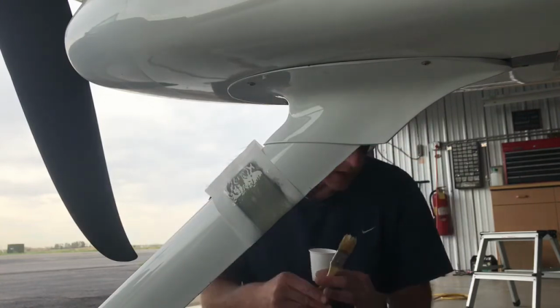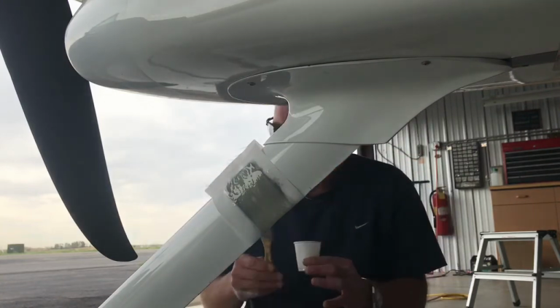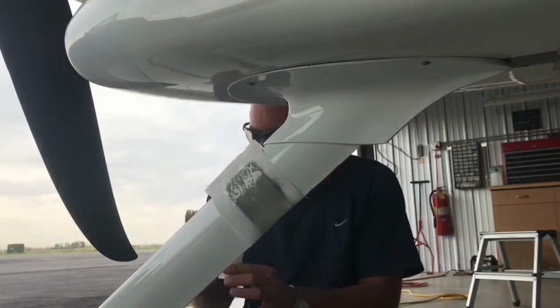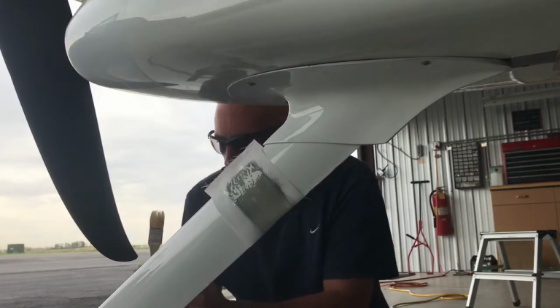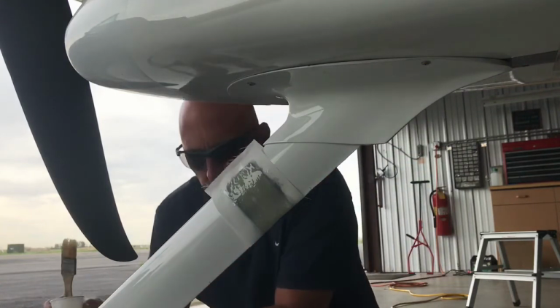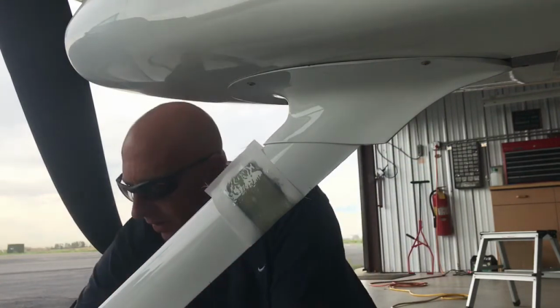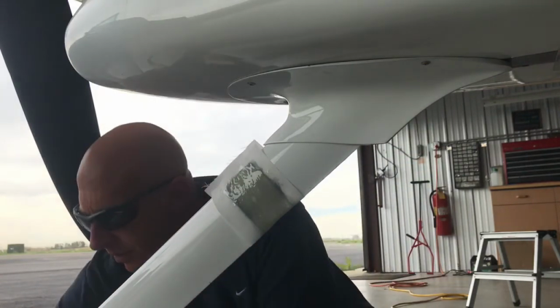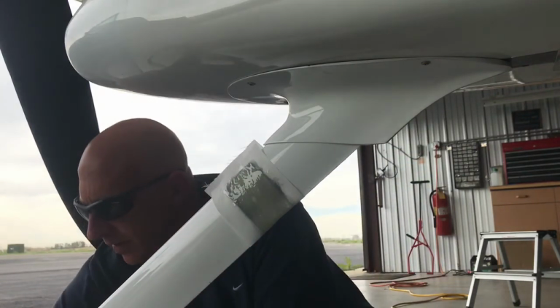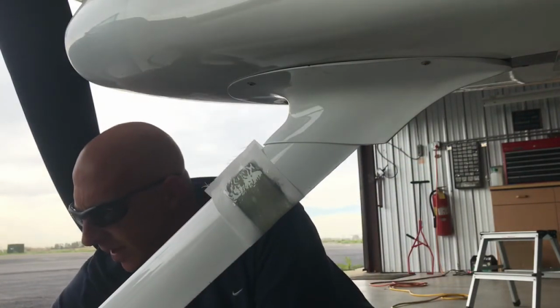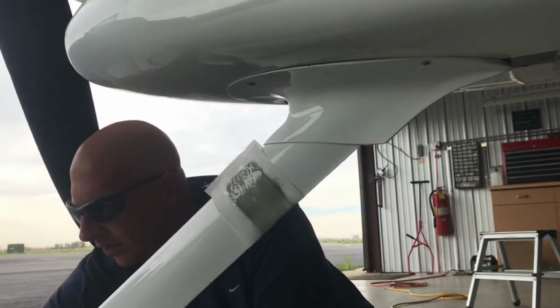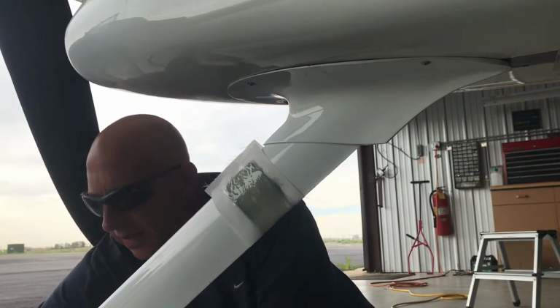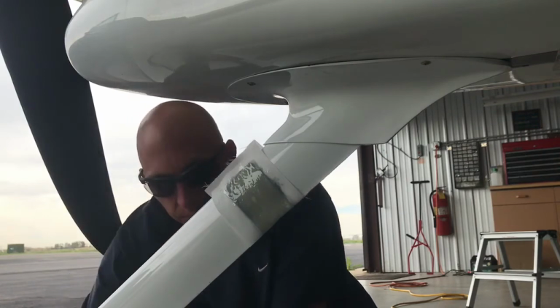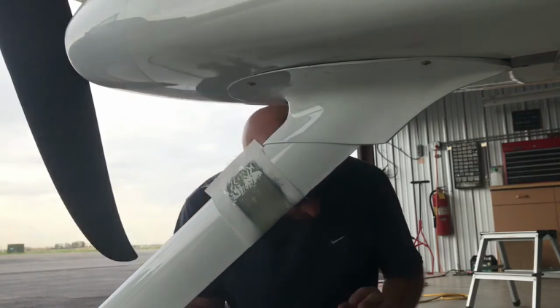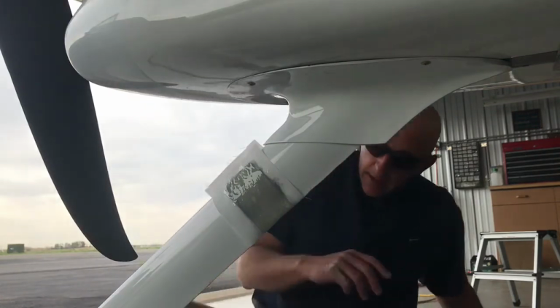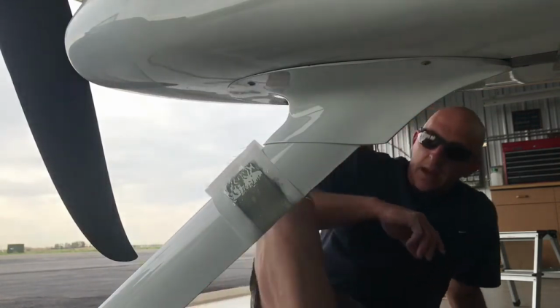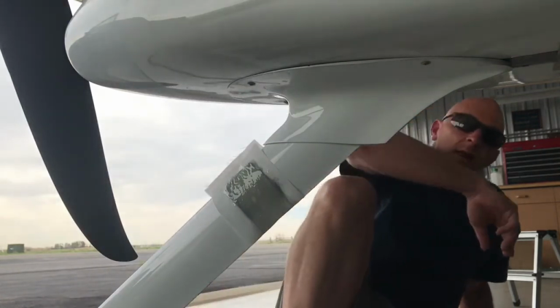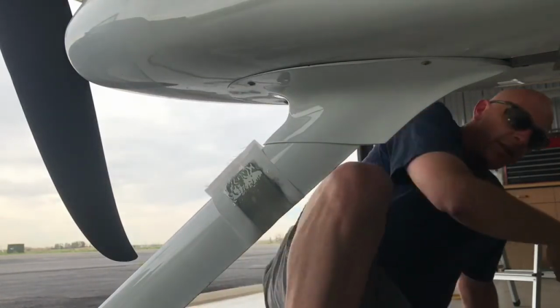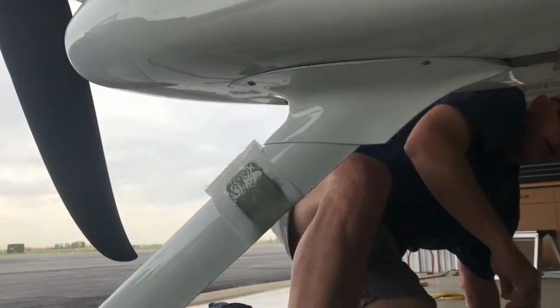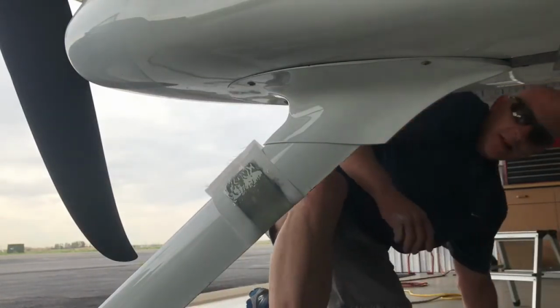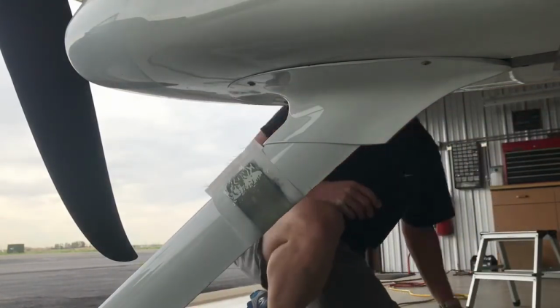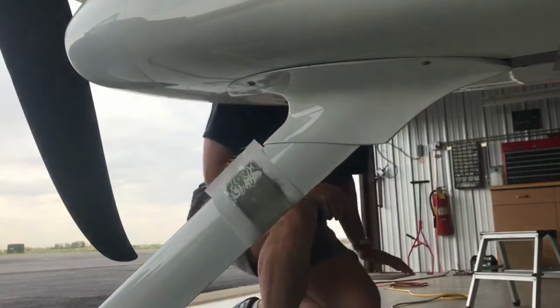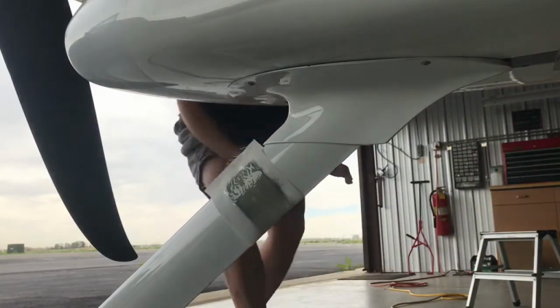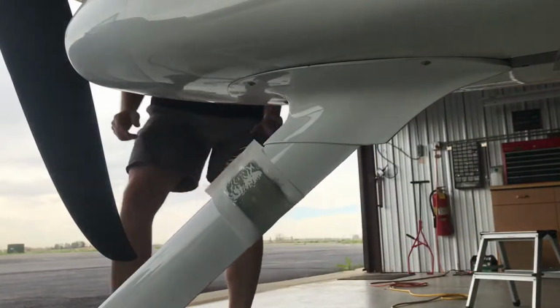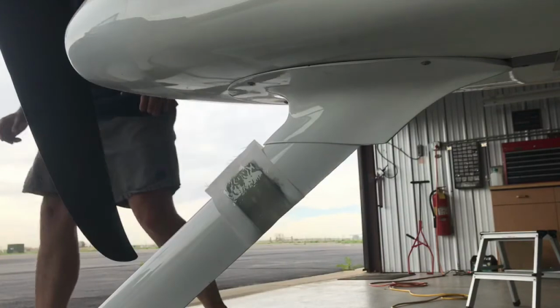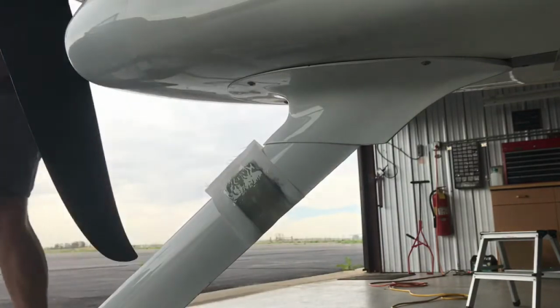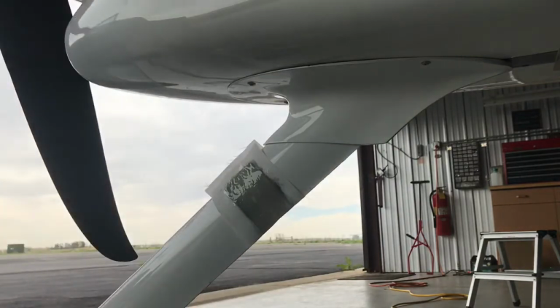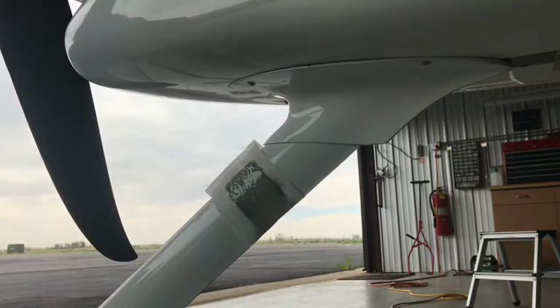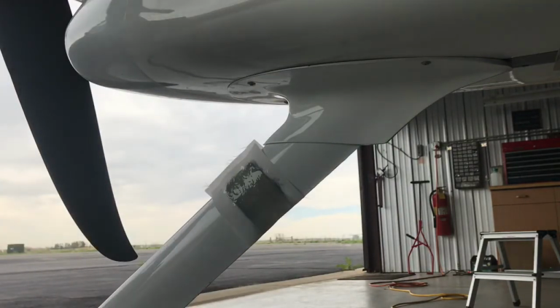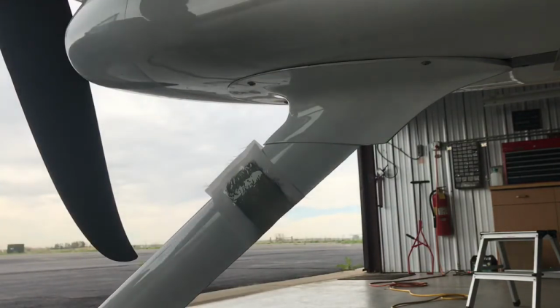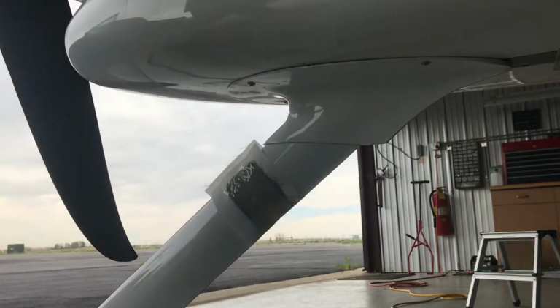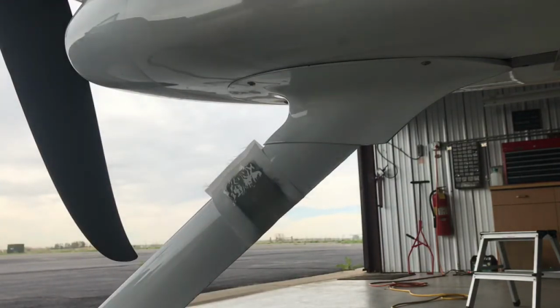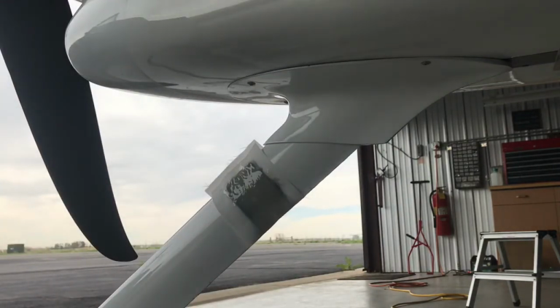I made a little bit of a mess on my fairing so I'm going to have to get some acetone to clean that up. But that is it — we'll let that cure, probably three or four hours, and then we'll take the peel ply off.